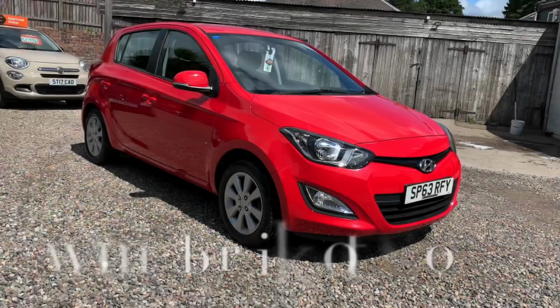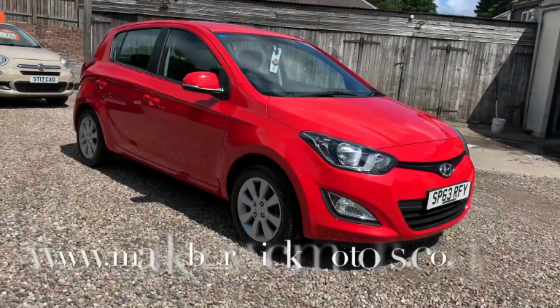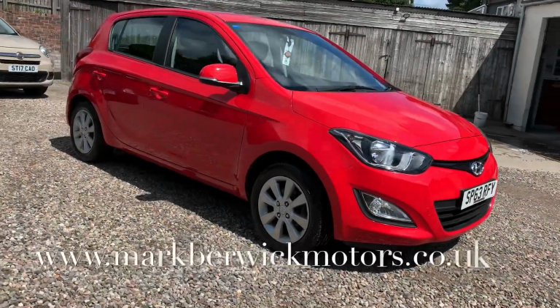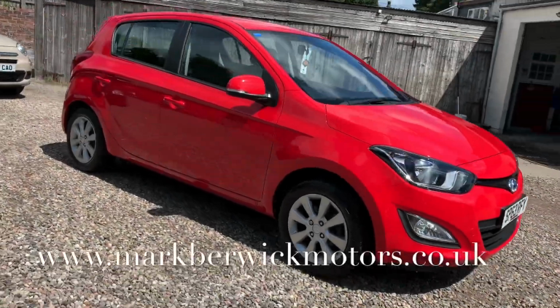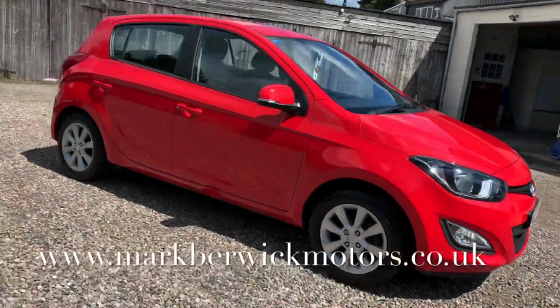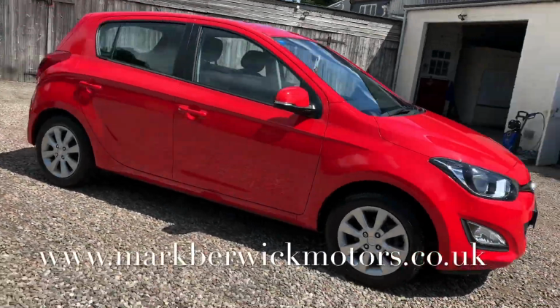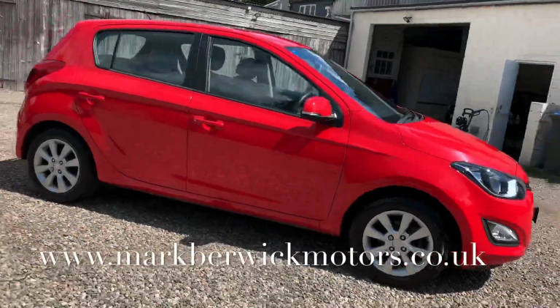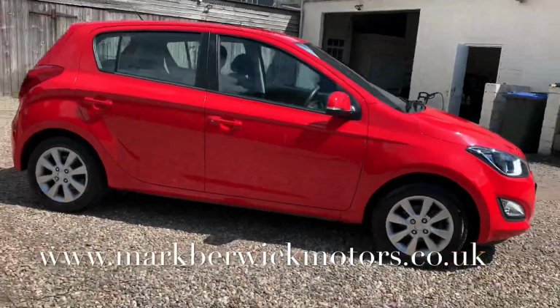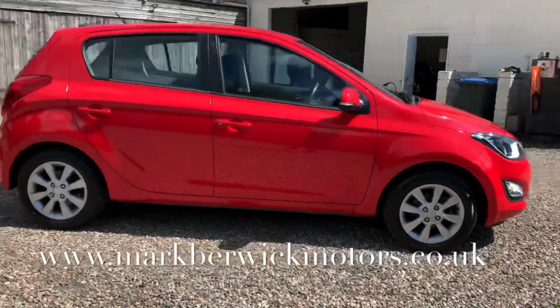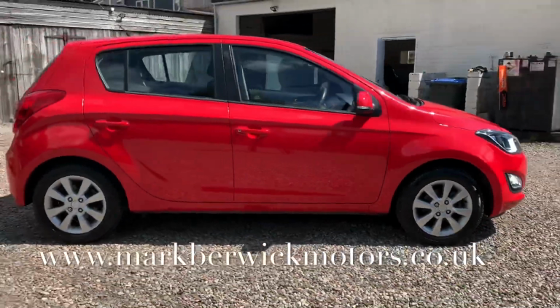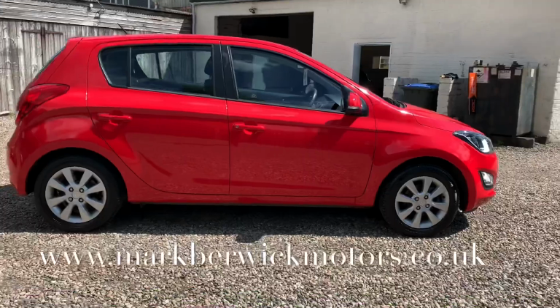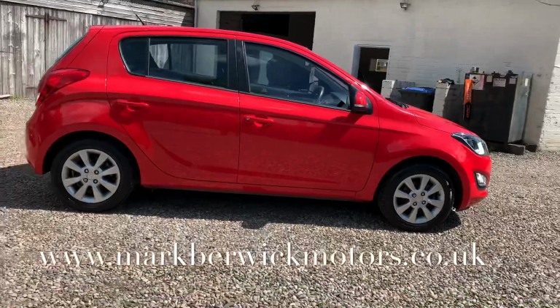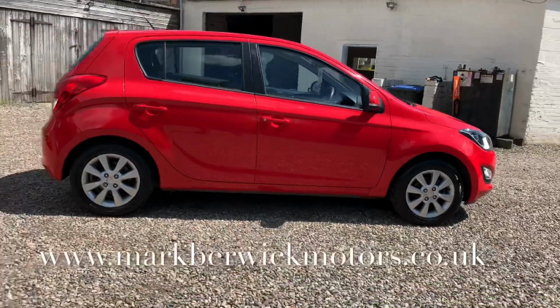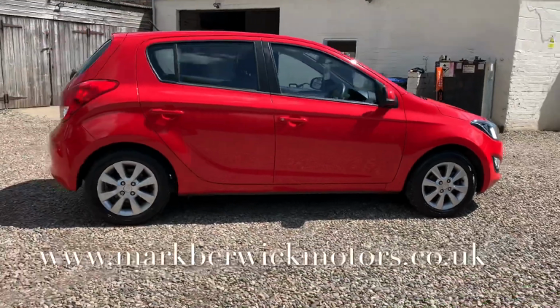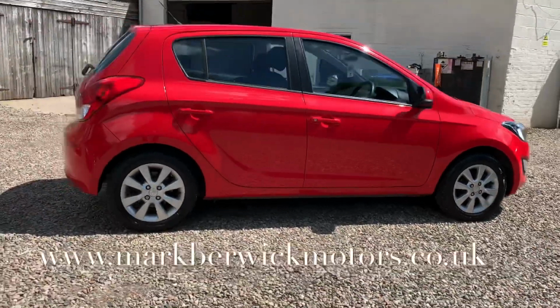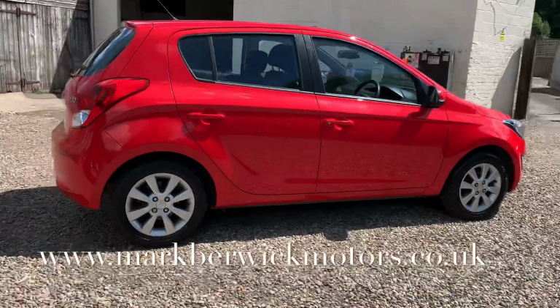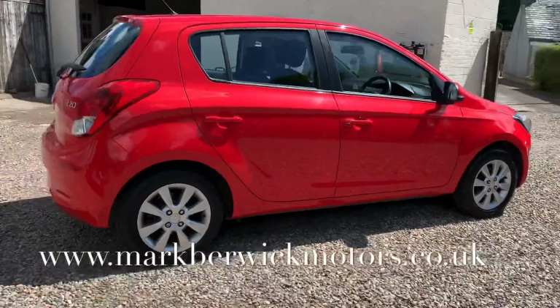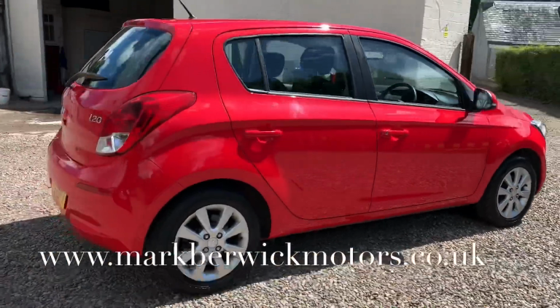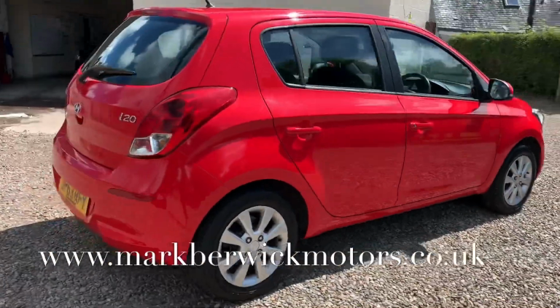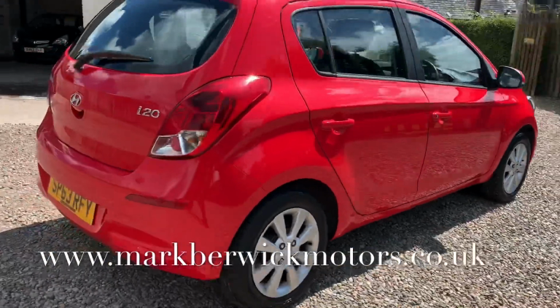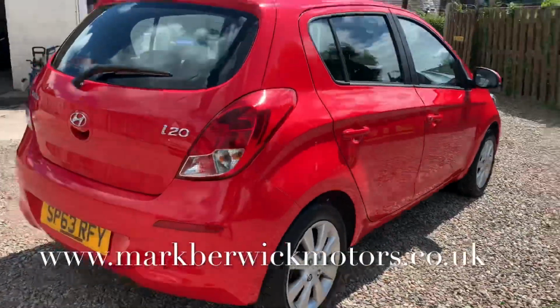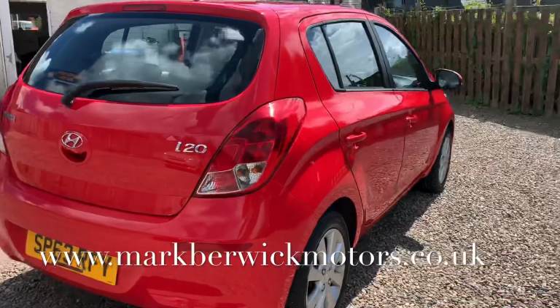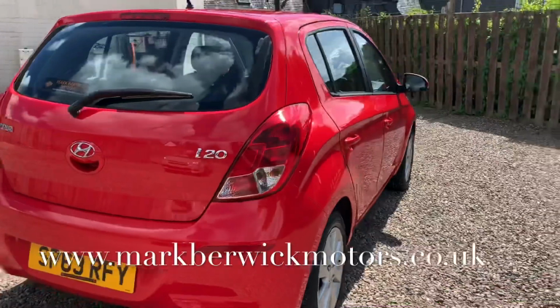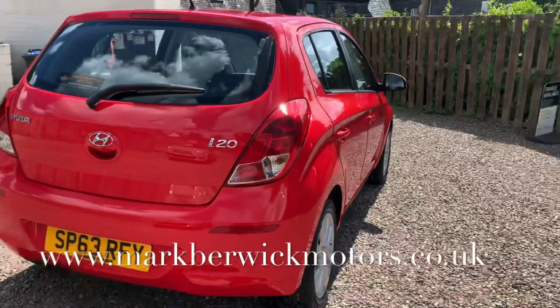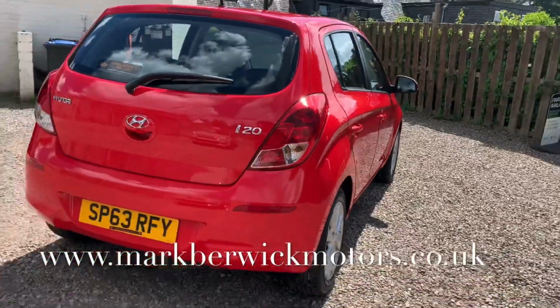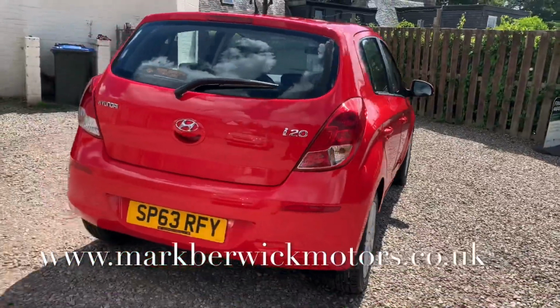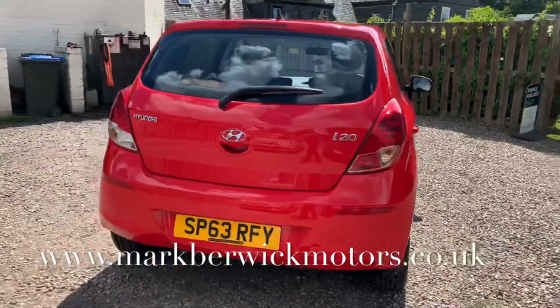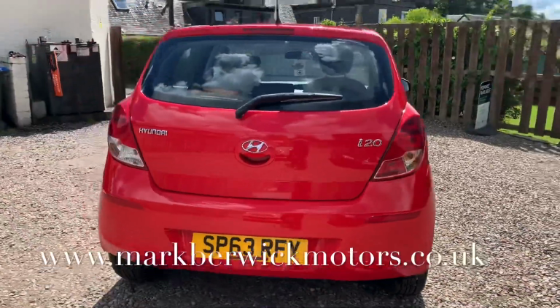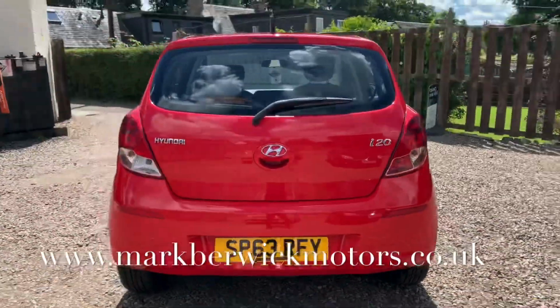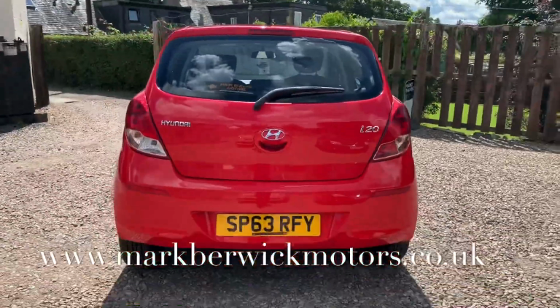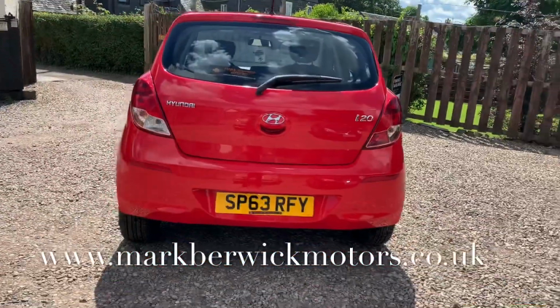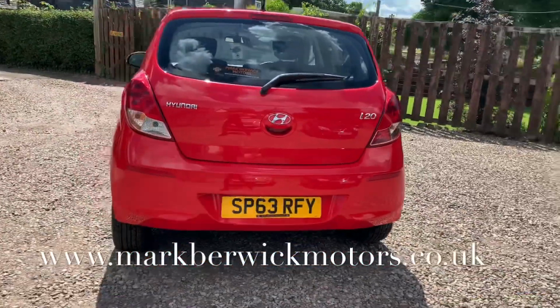We've got a Hyundai i20 1.2 engine, 5 door. This vehicle is on a 63 plate with incredible mileage — just 15,412 miles. The mileage is guaranteed and the vehicle has a service history.